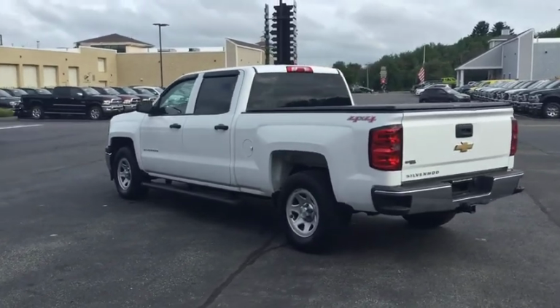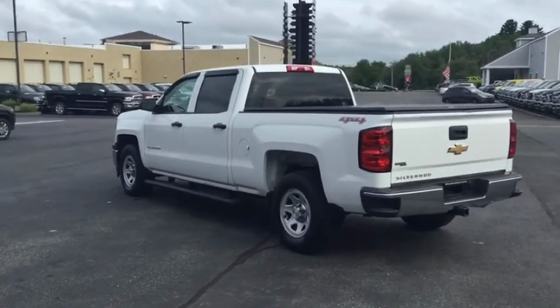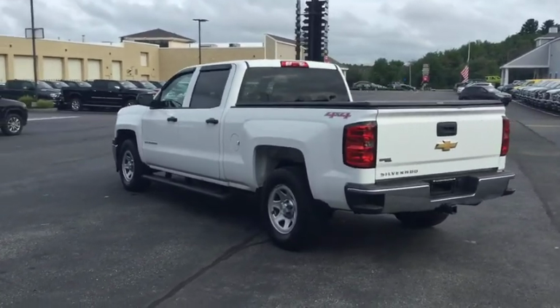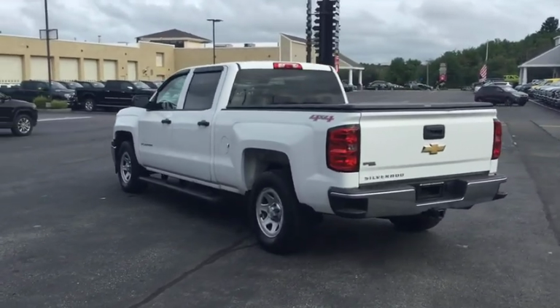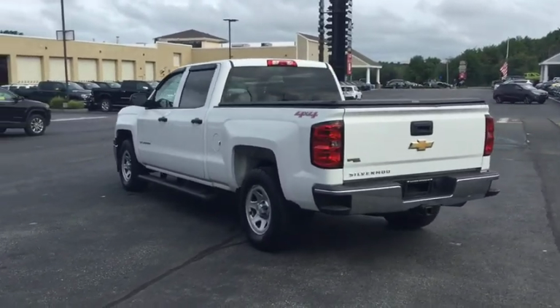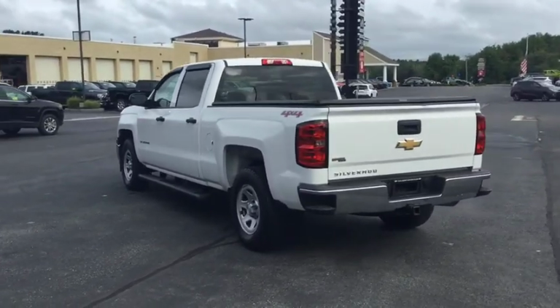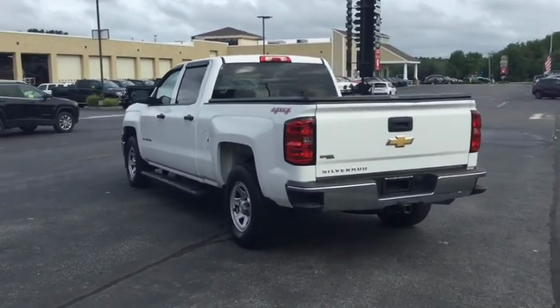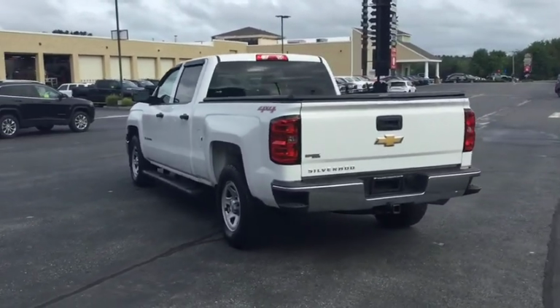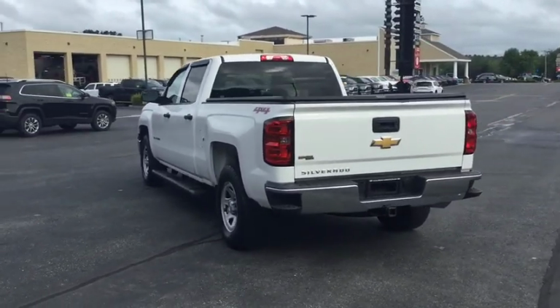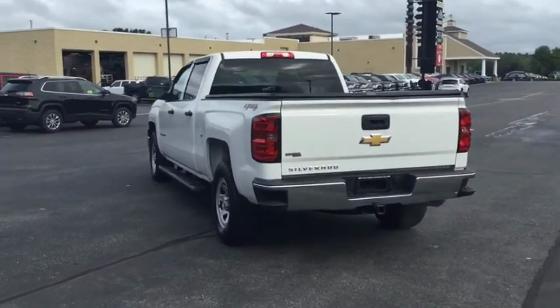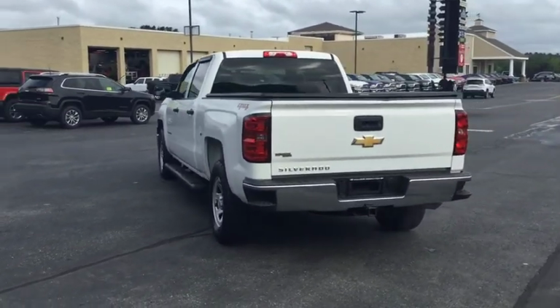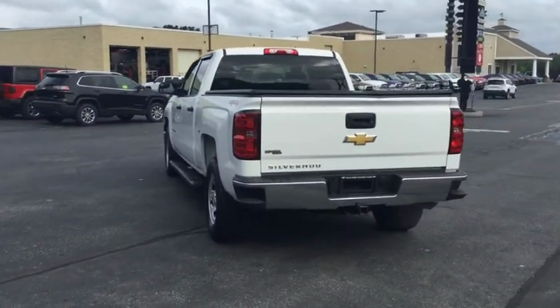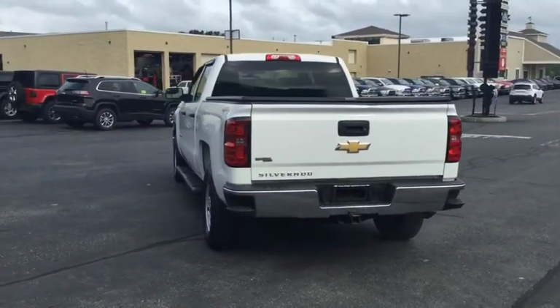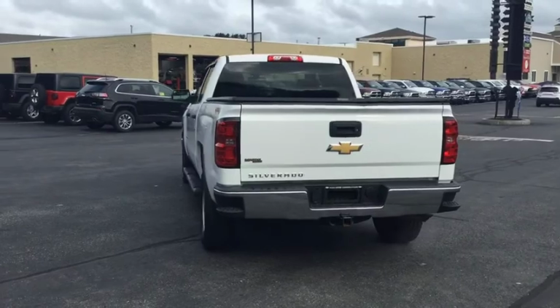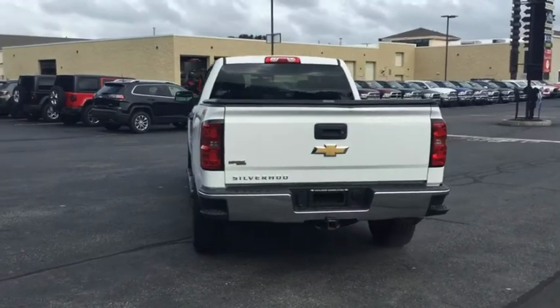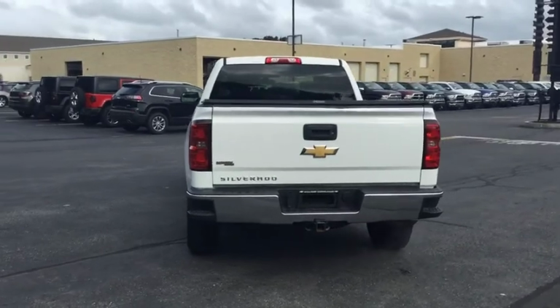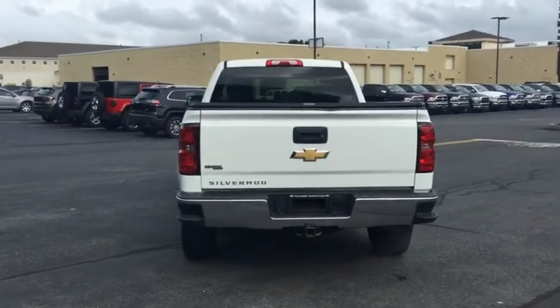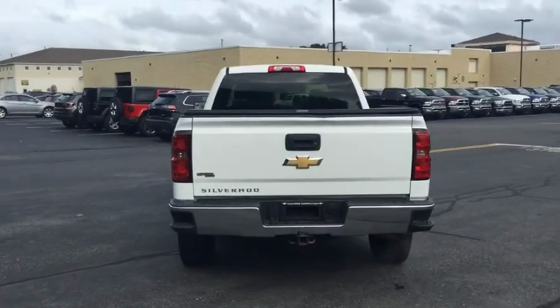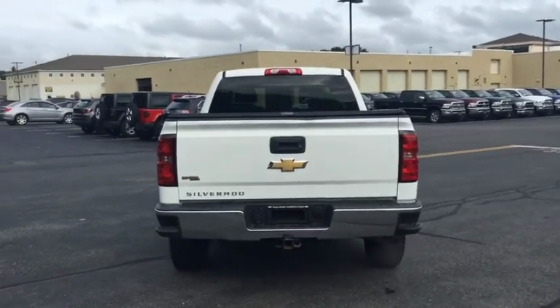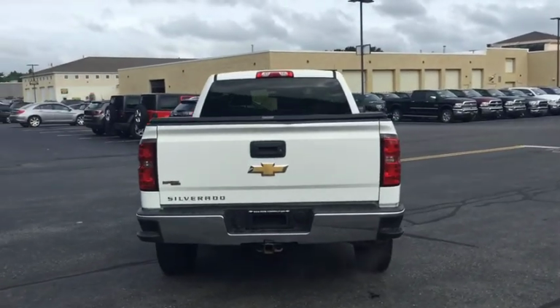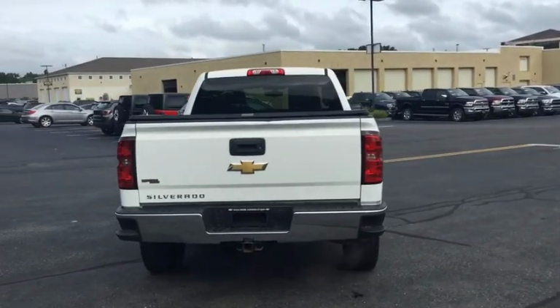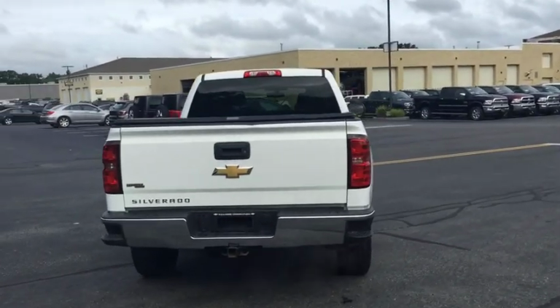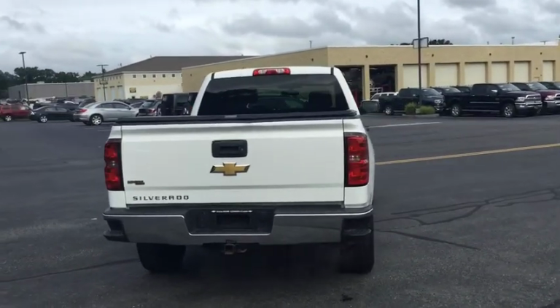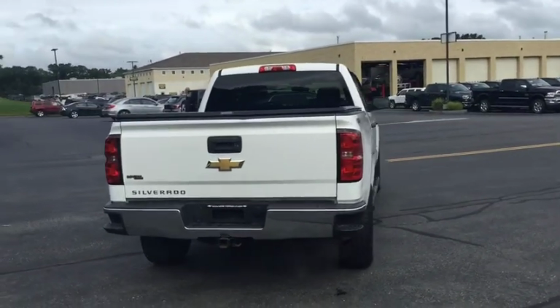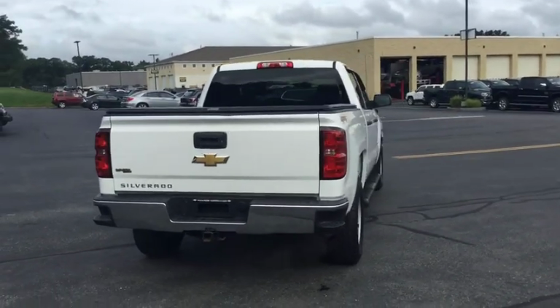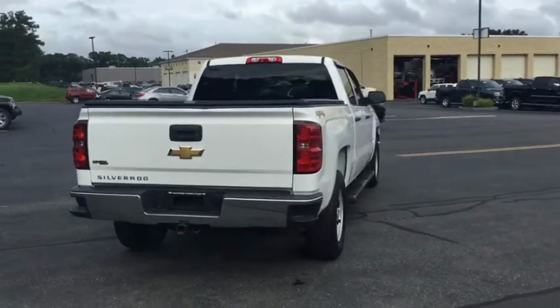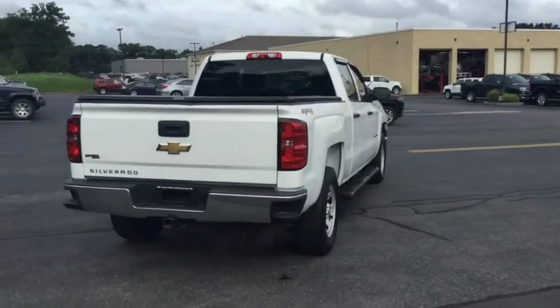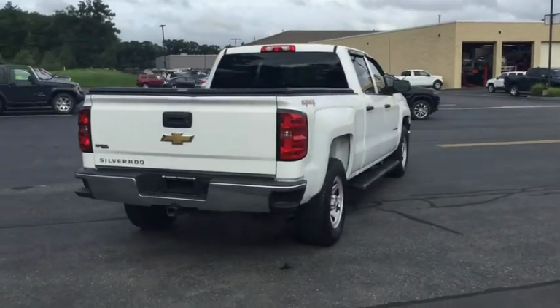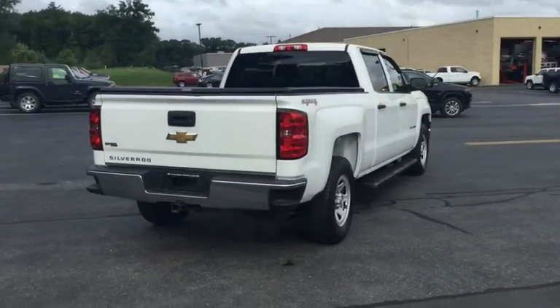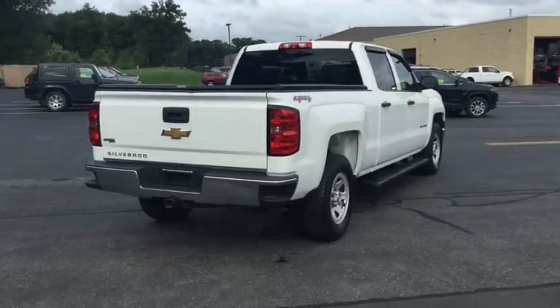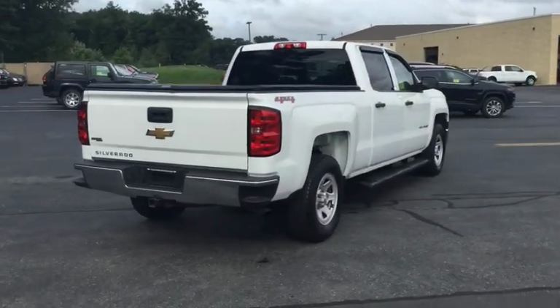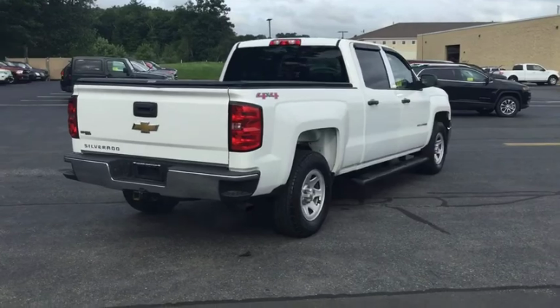This vehicle has less than 40,000 miles. Here are some of this vehicle's great options: stability control, anti-lock braking system, traction control.